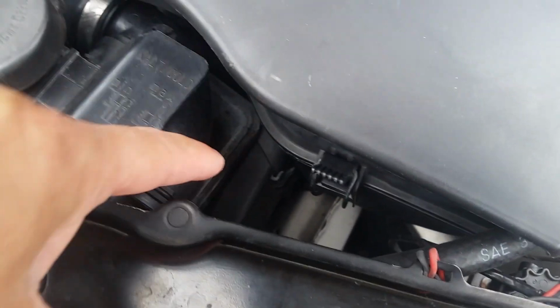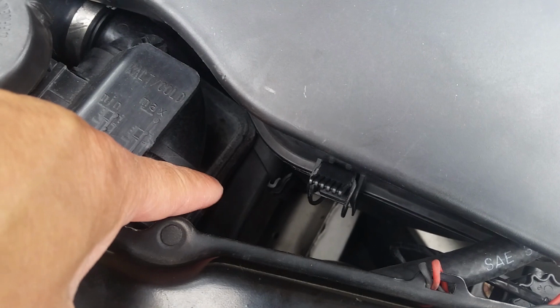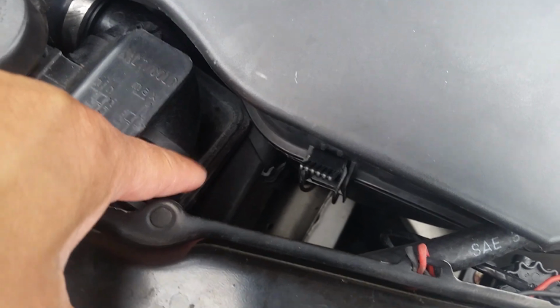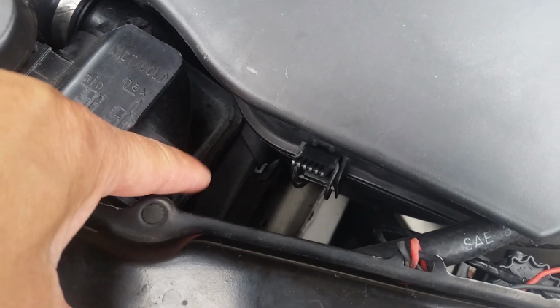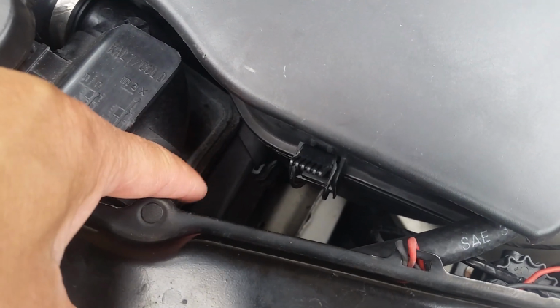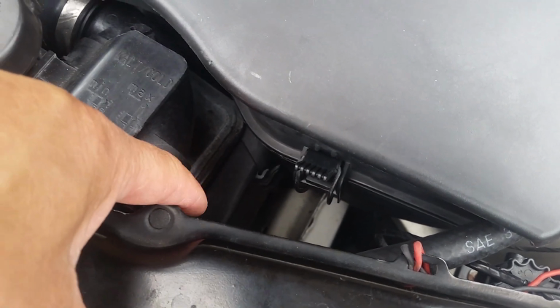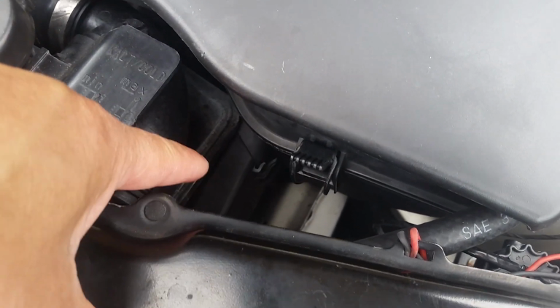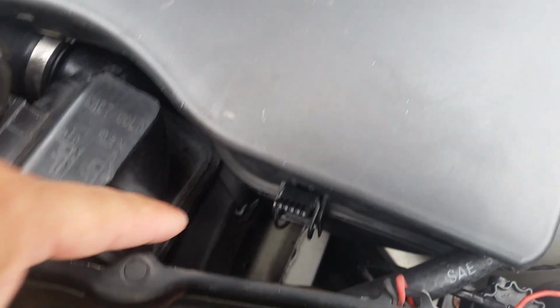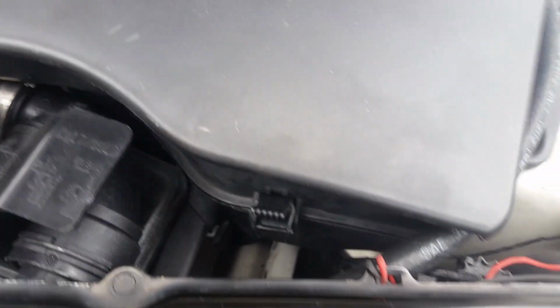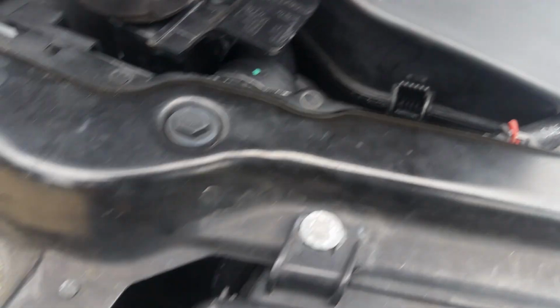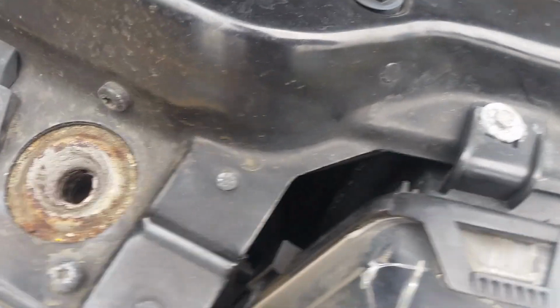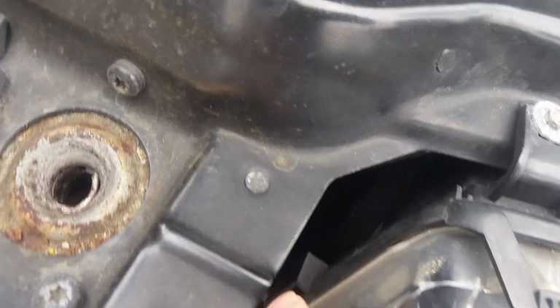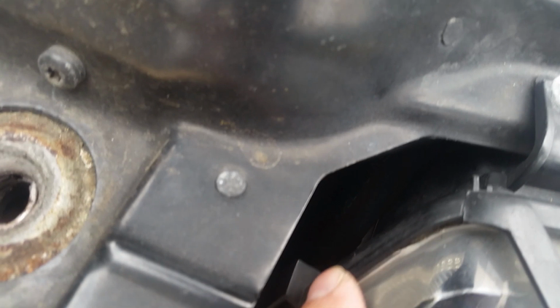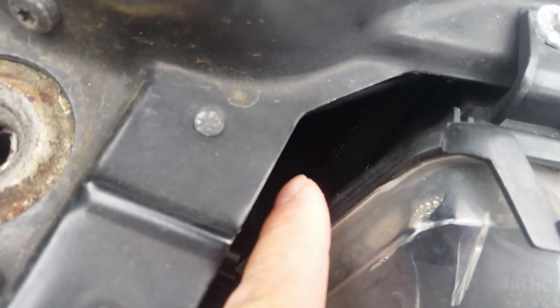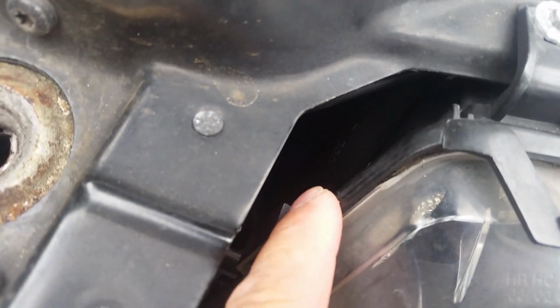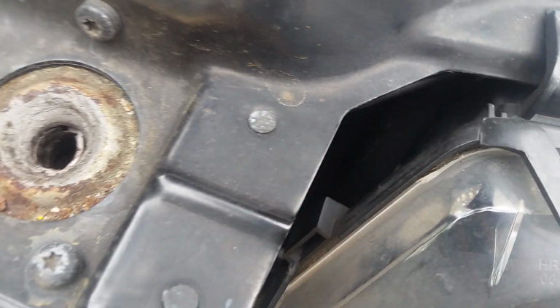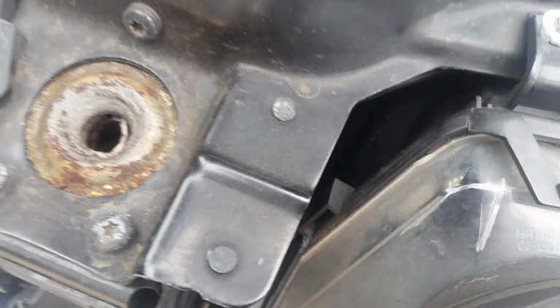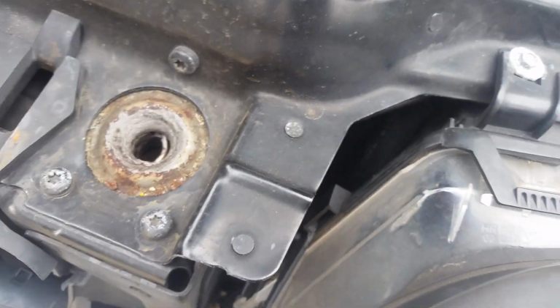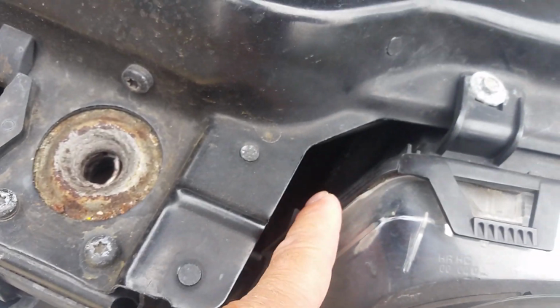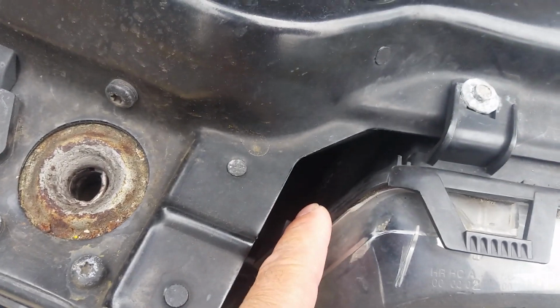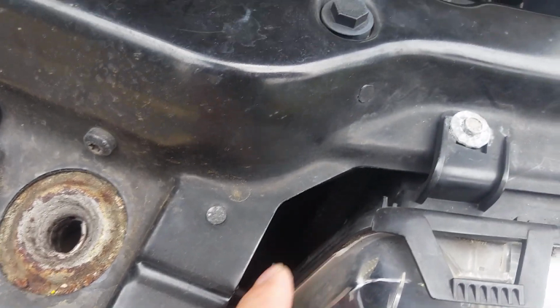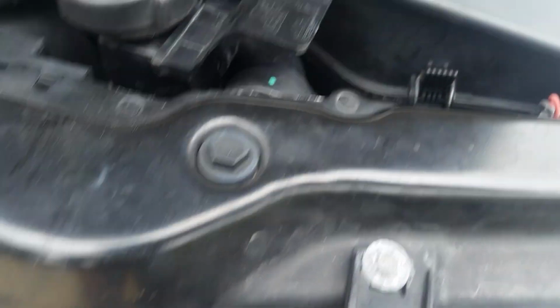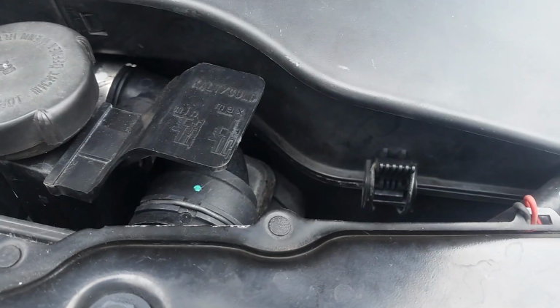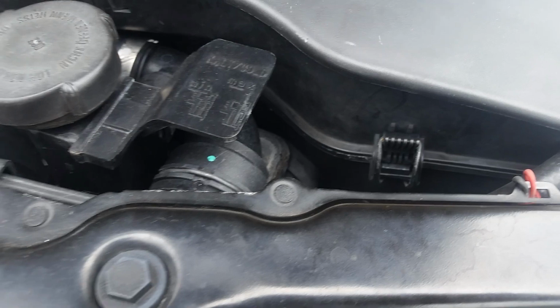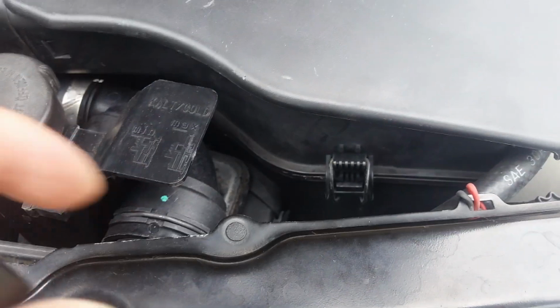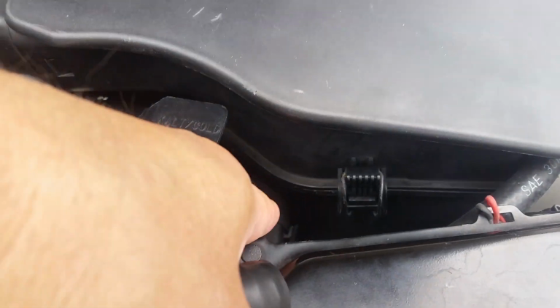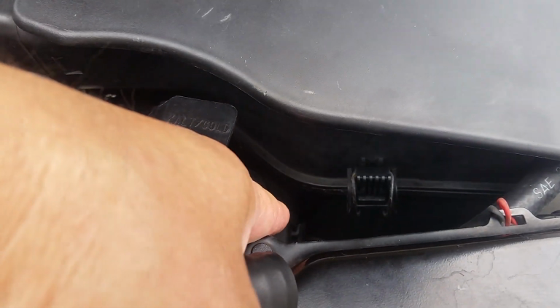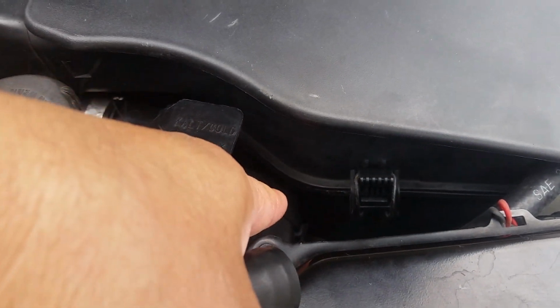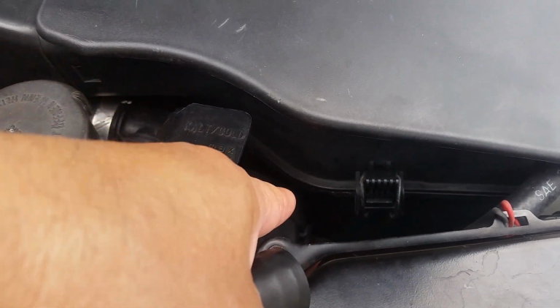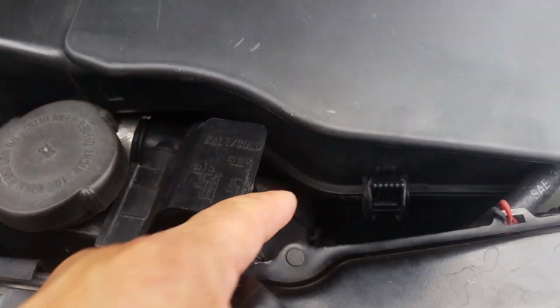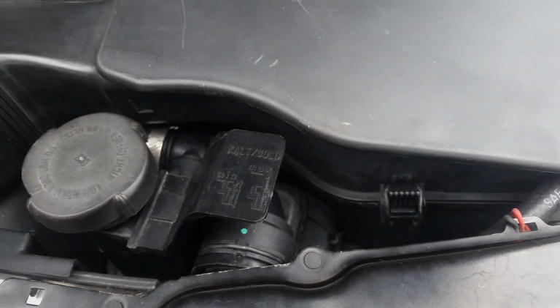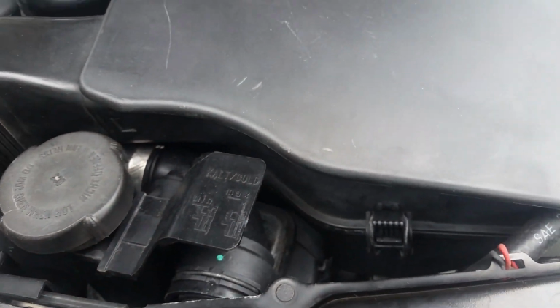I tapped it into that rectangular intake port there that gets the fresh air. I don't know if you can see it in there, but it gets fresh air from inside the airbox.